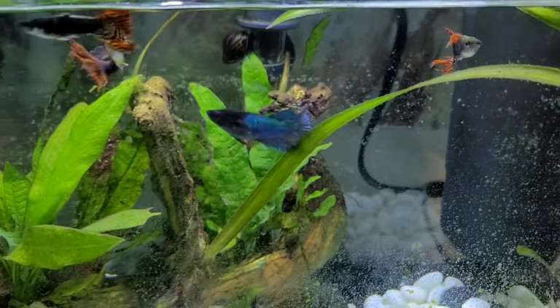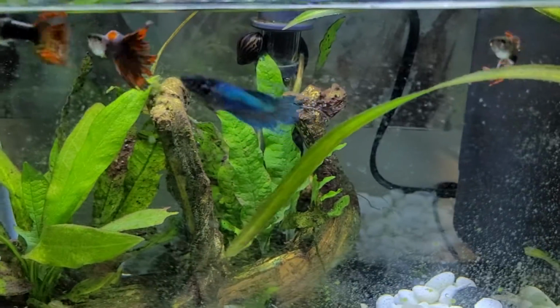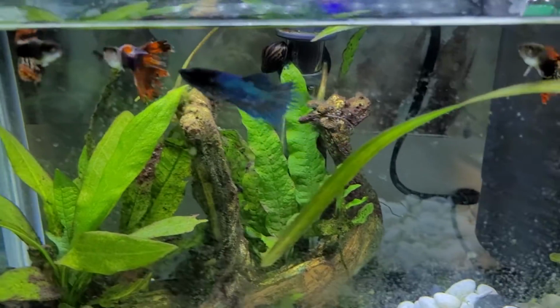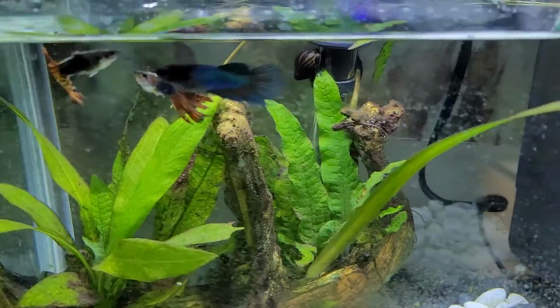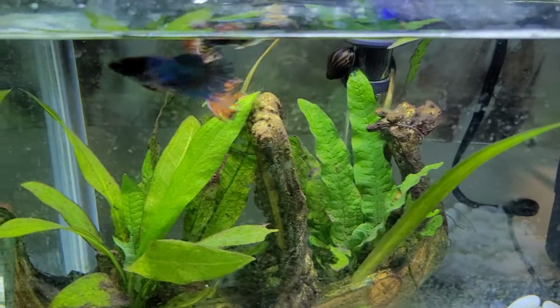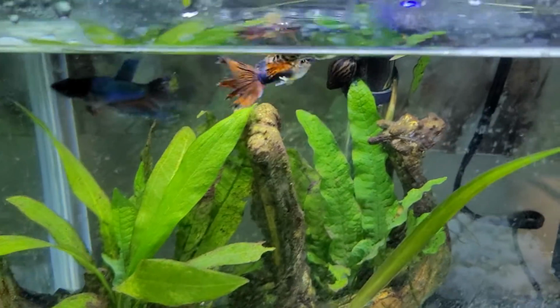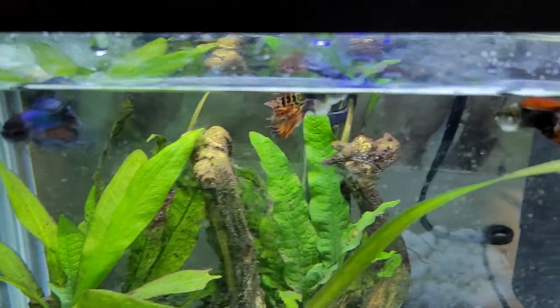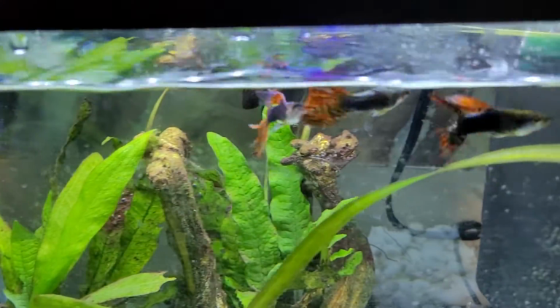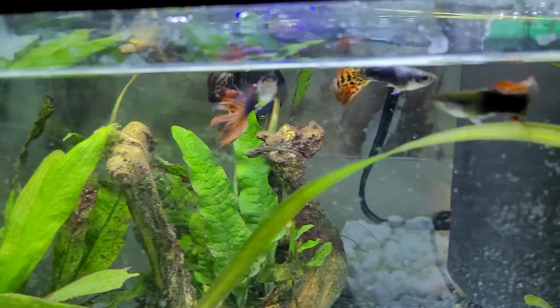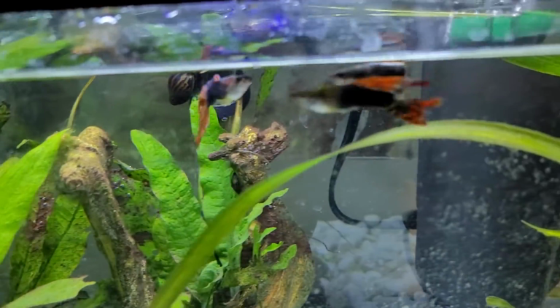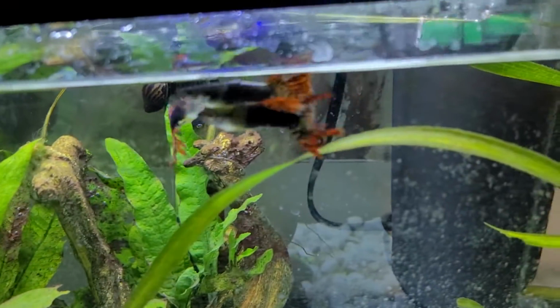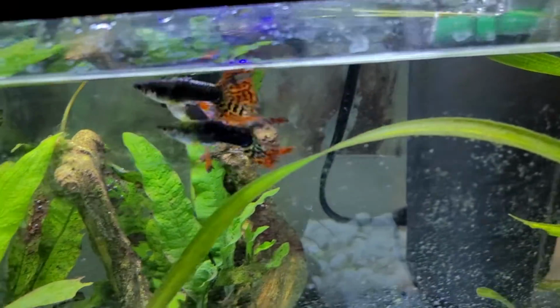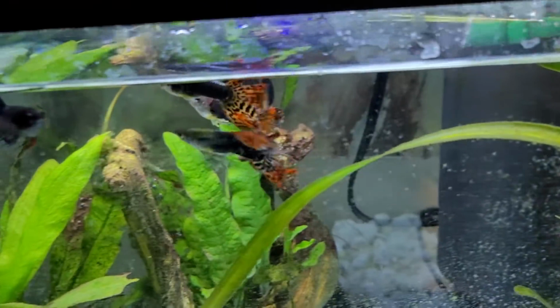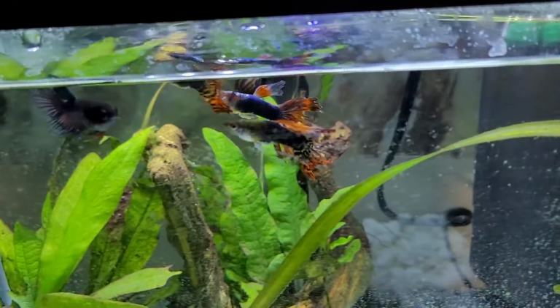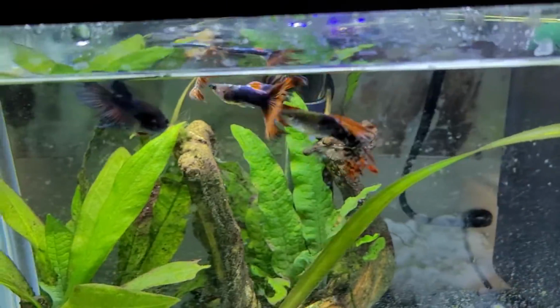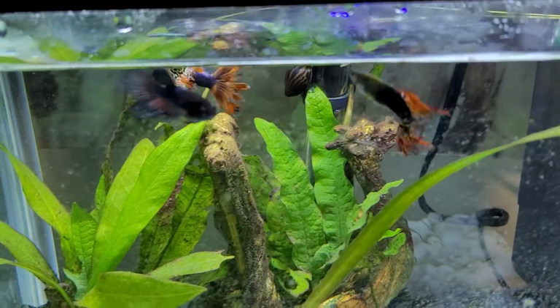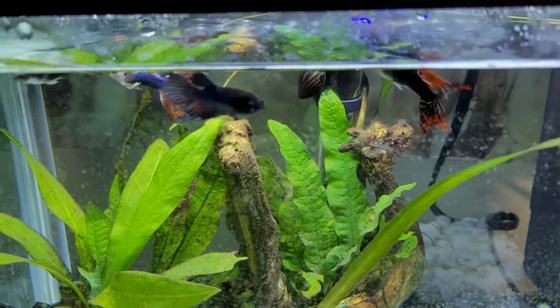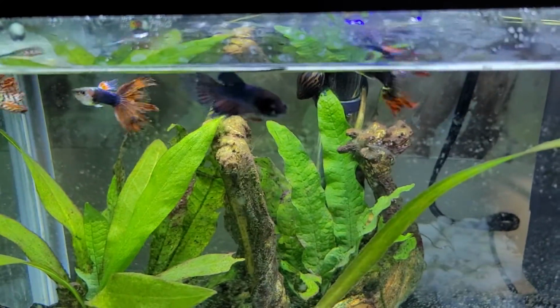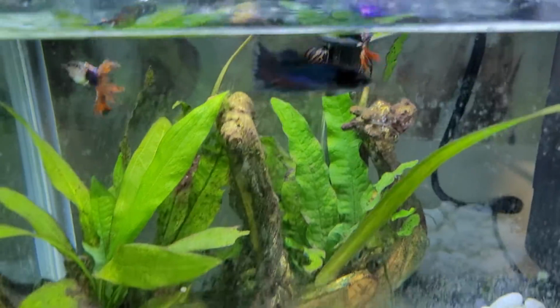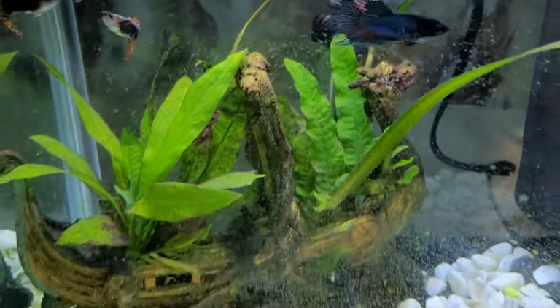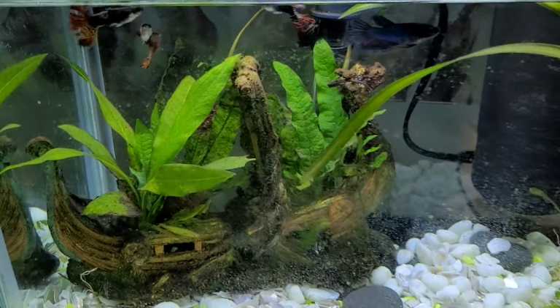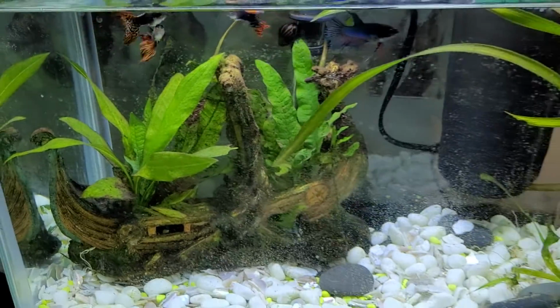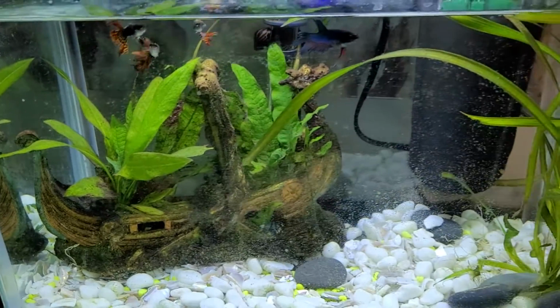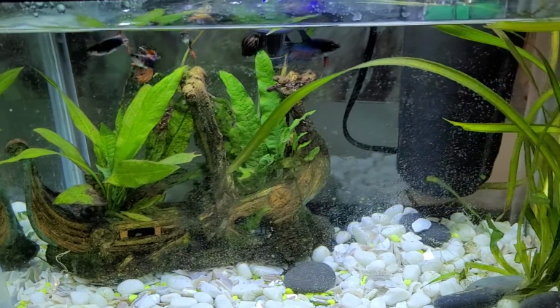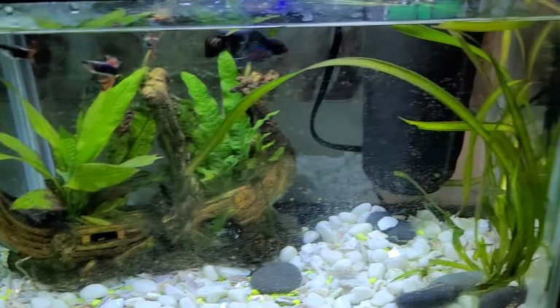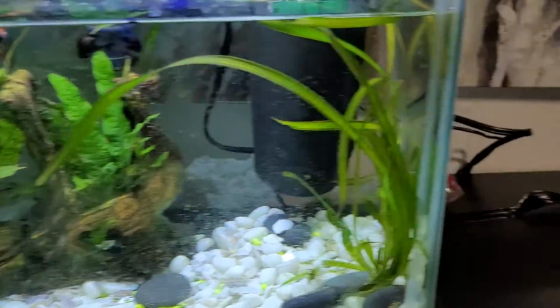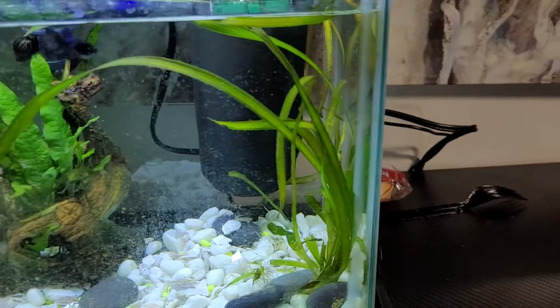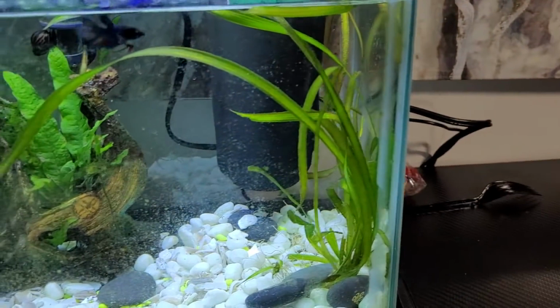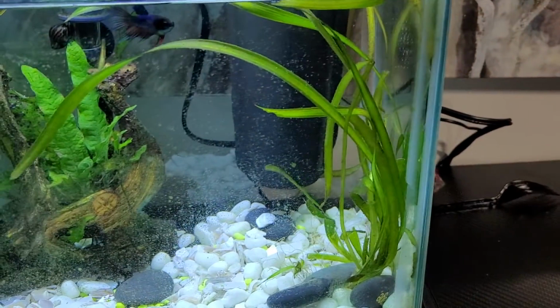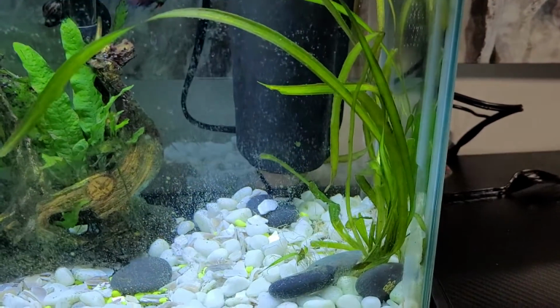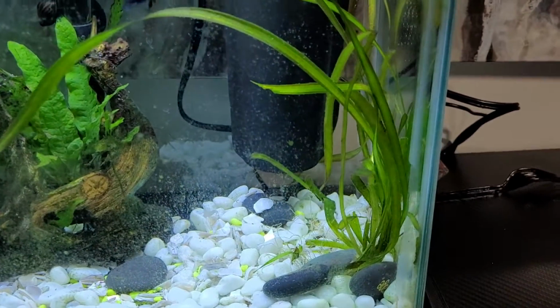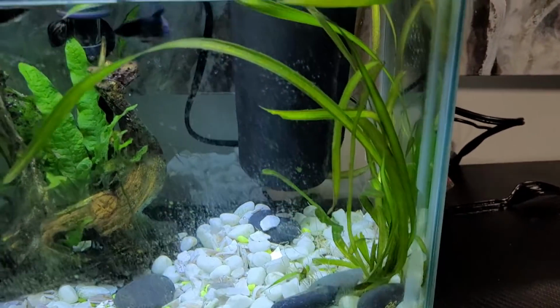Those are the guppies. I got them at Big L's — I find their guppies are a lot bigger than PetSmart's. These are all live plants; I can't remember the name of them, but they're live plants.